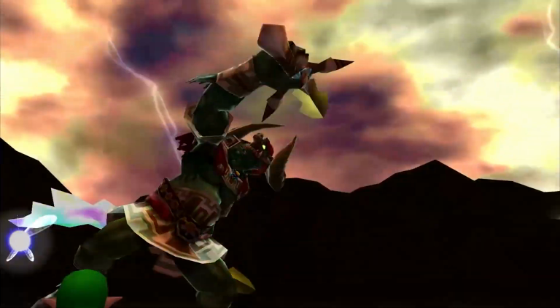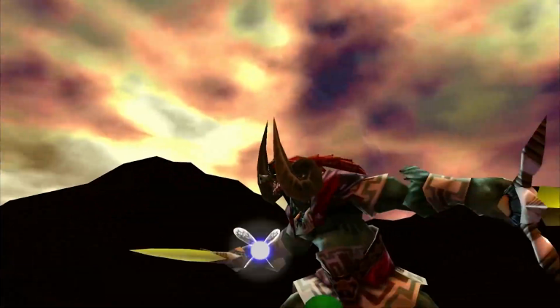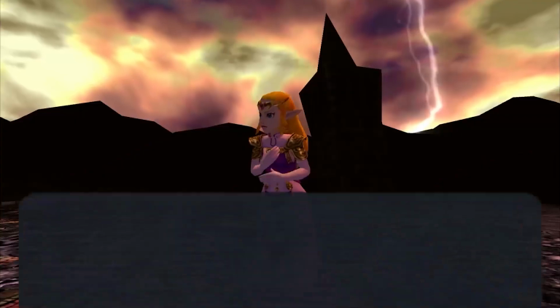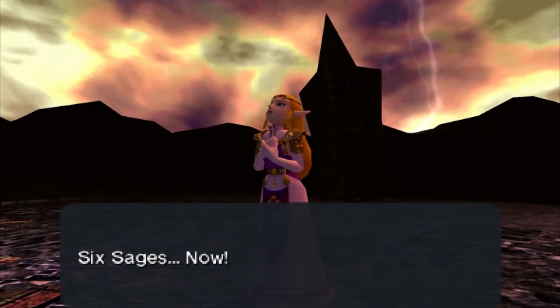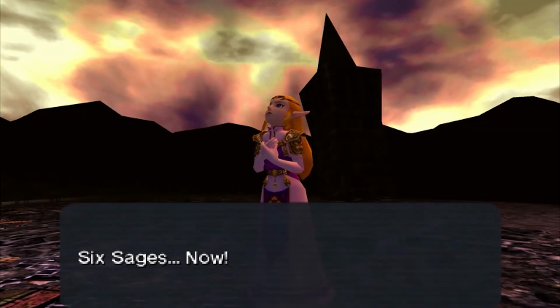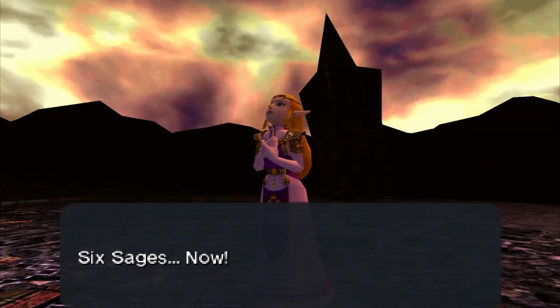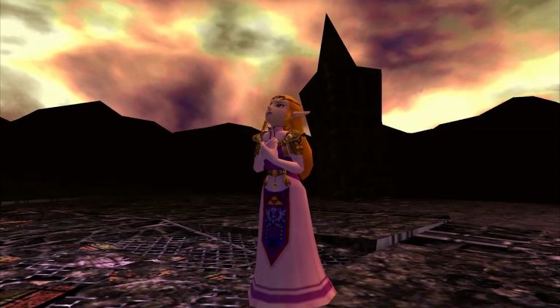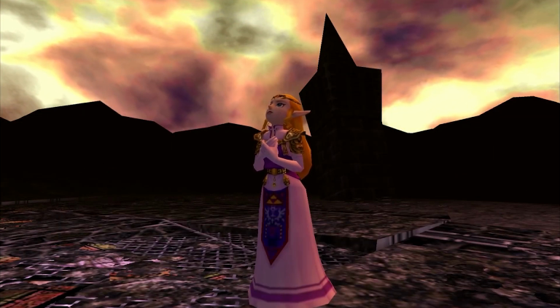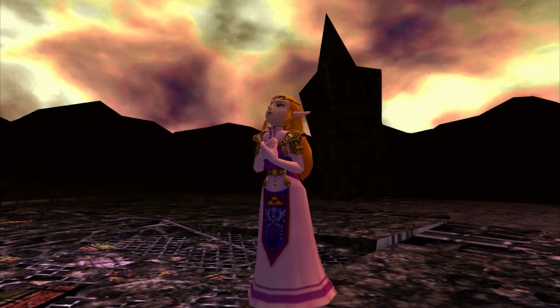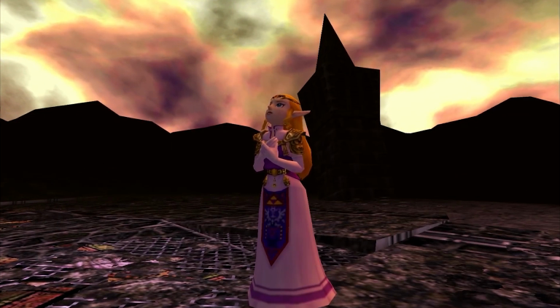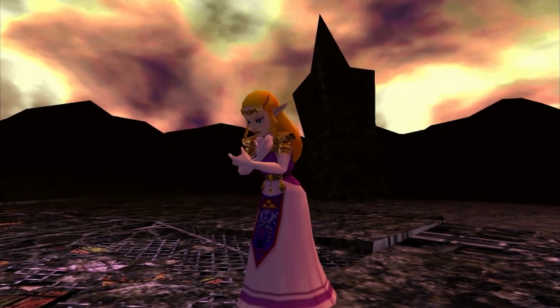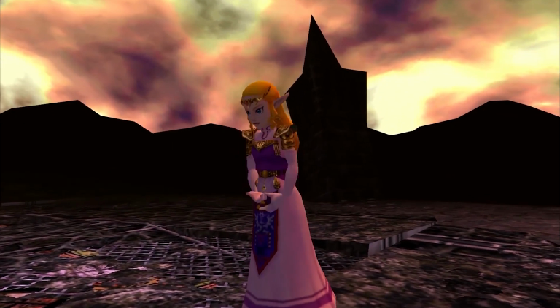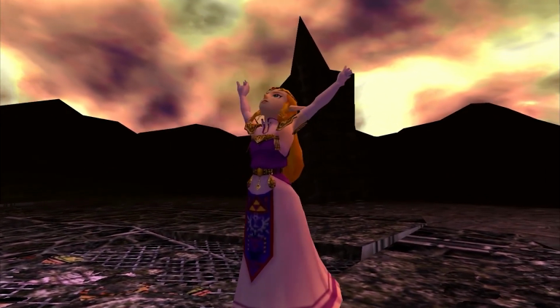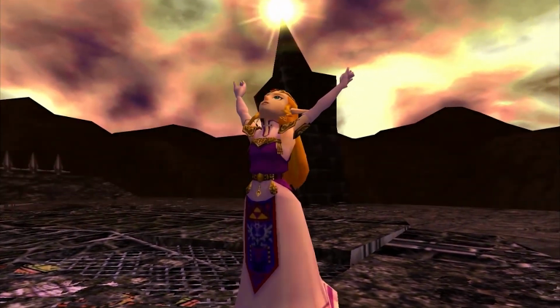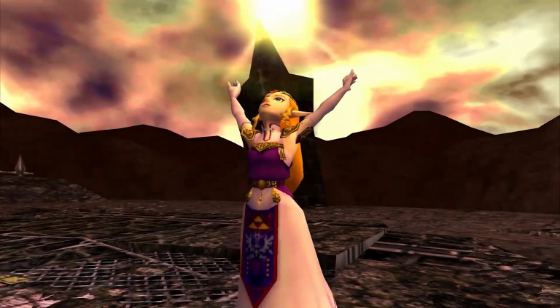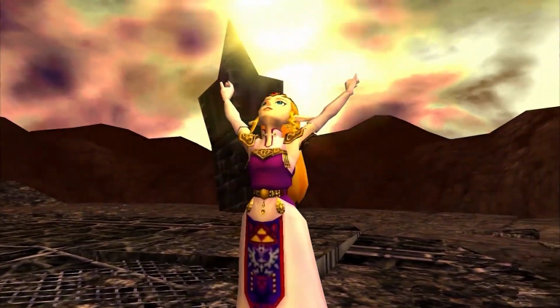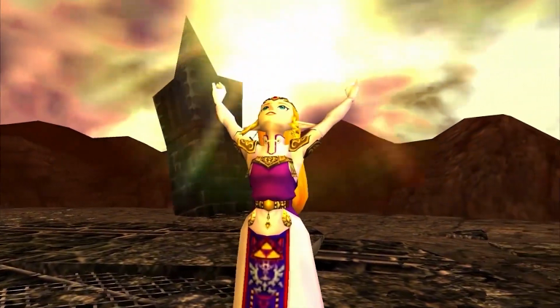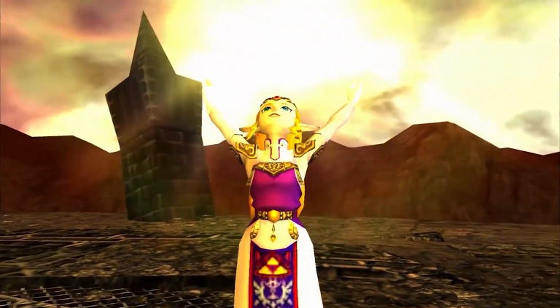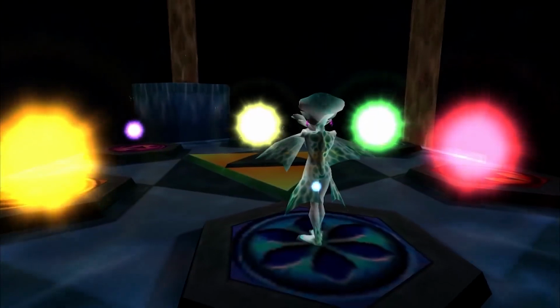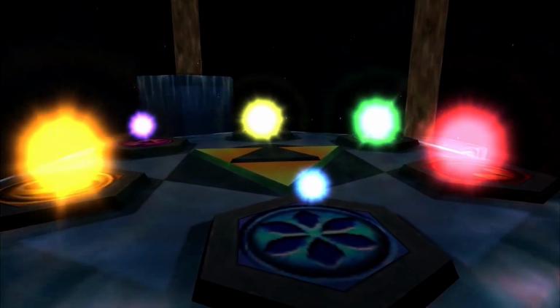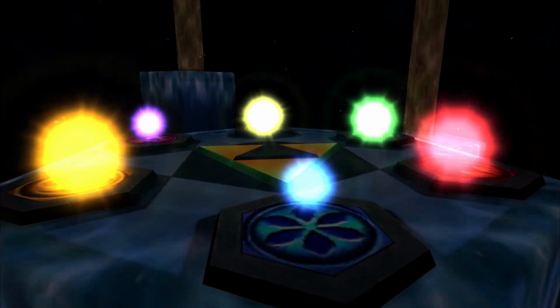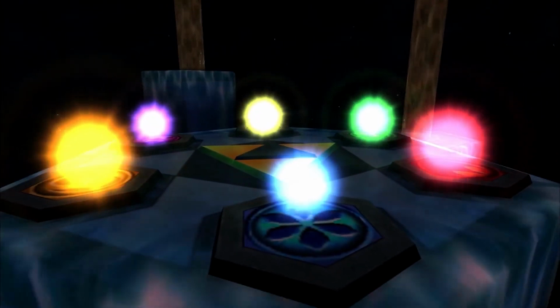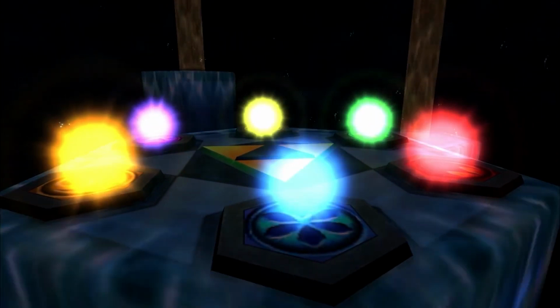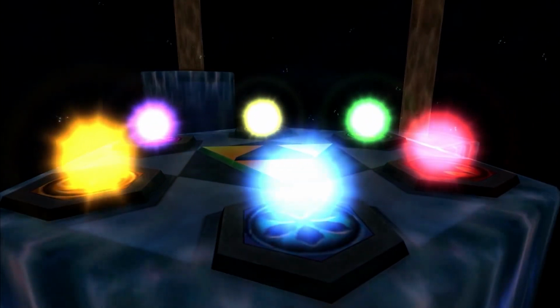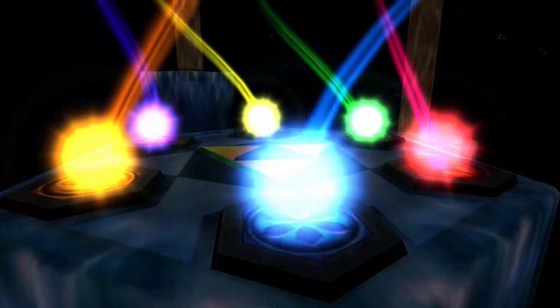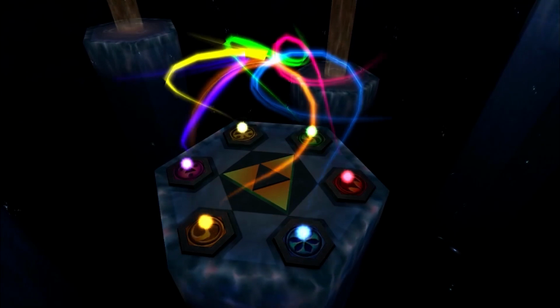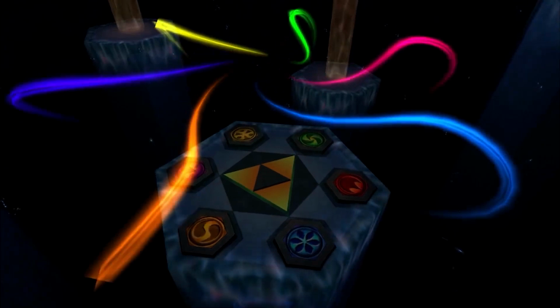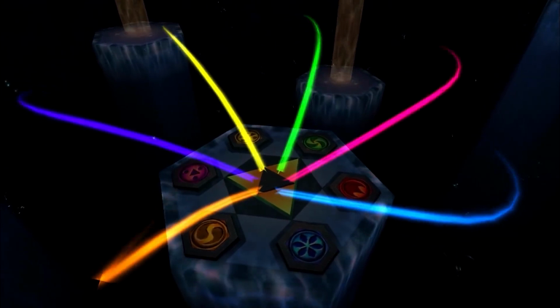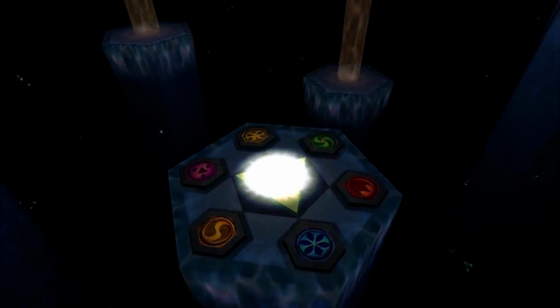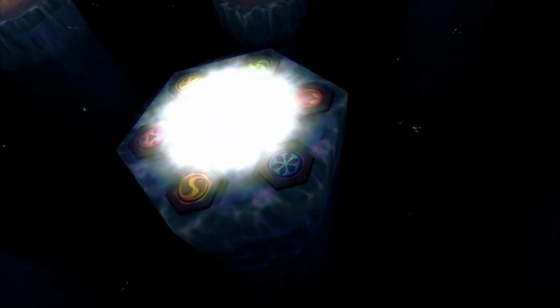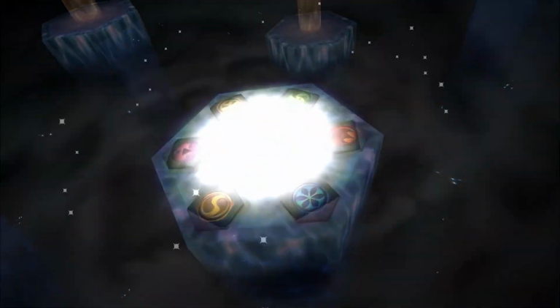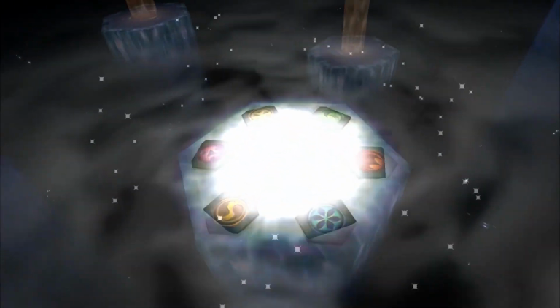The aftermath, the timeline split, and the end. This is exactly what a final battle should be — a culmination of absolutely everything in the game, with the hero, the princess, and the sages joining forces together to defeat the evil that ruined their lives. Nothing more needs to be said here.